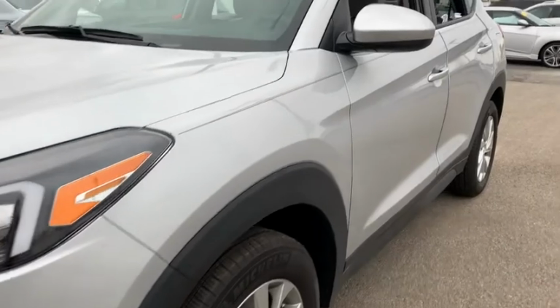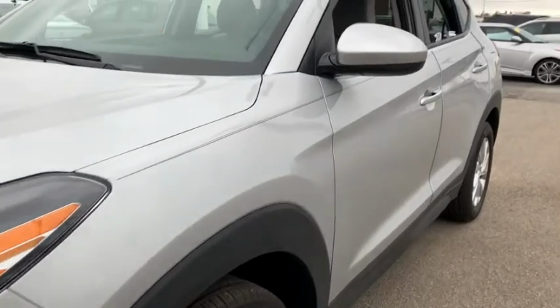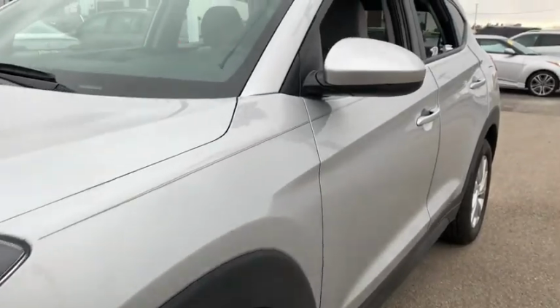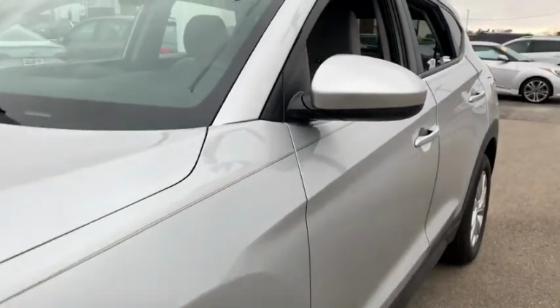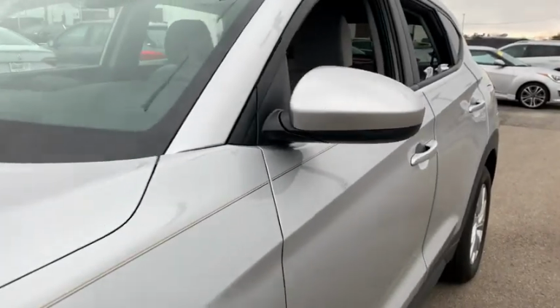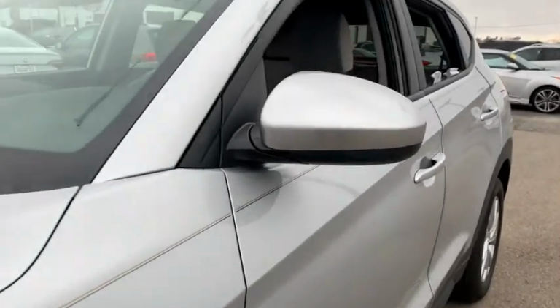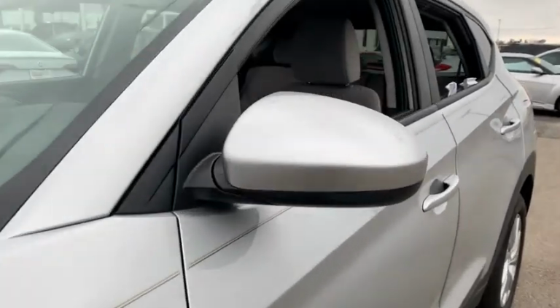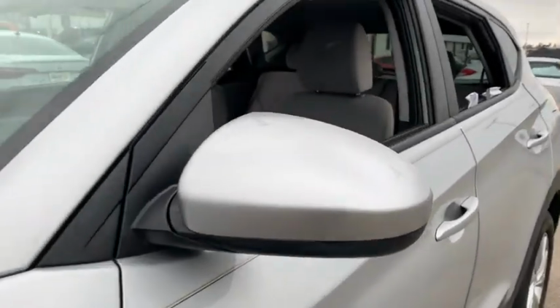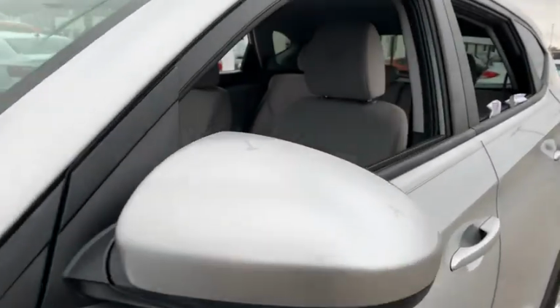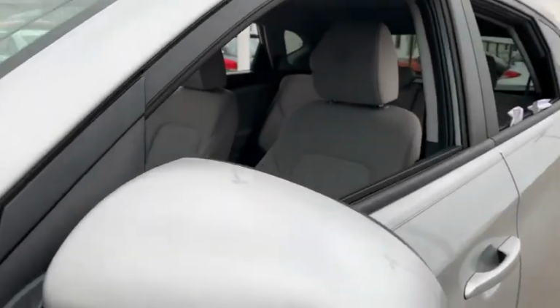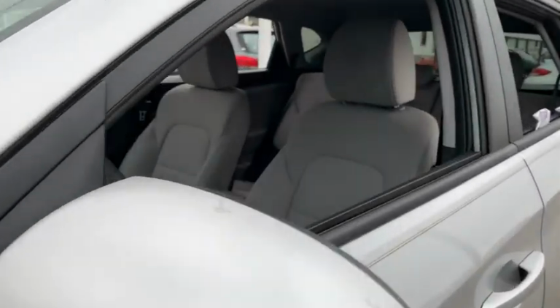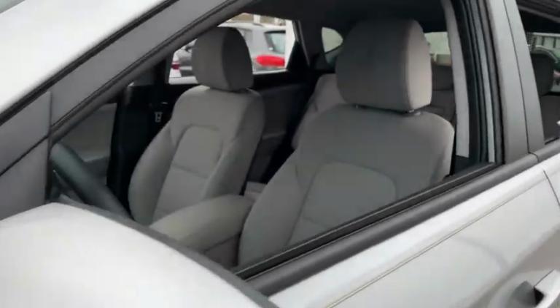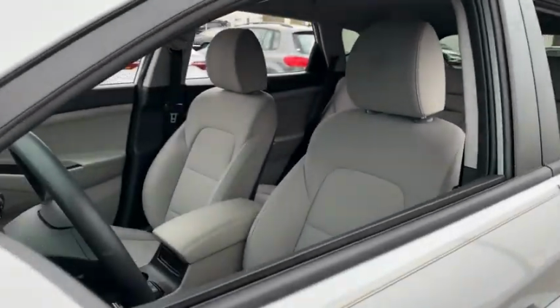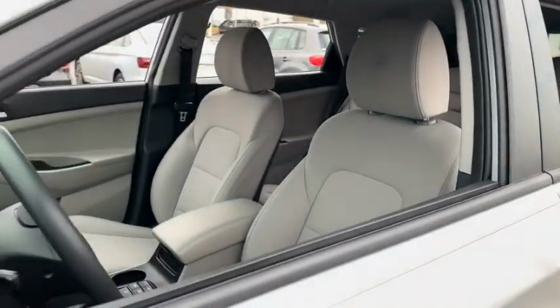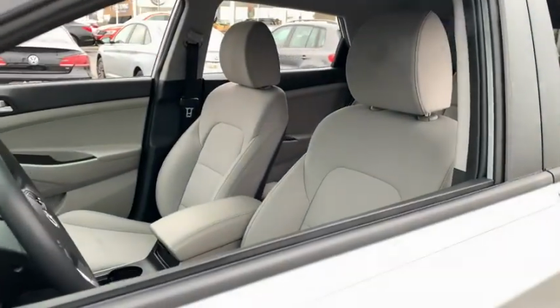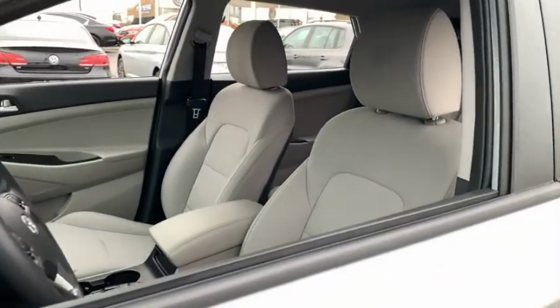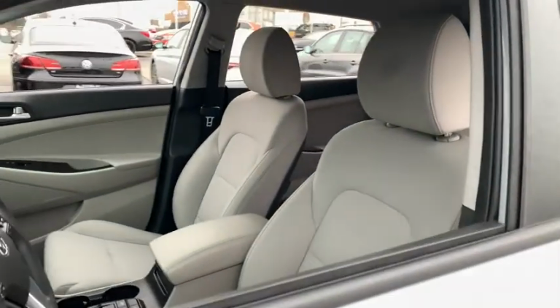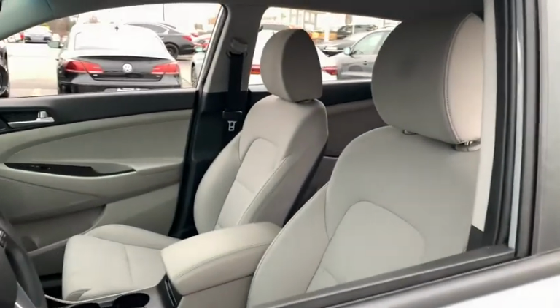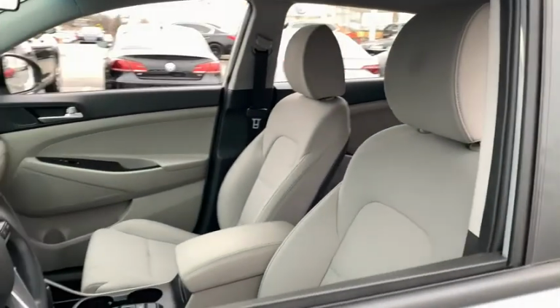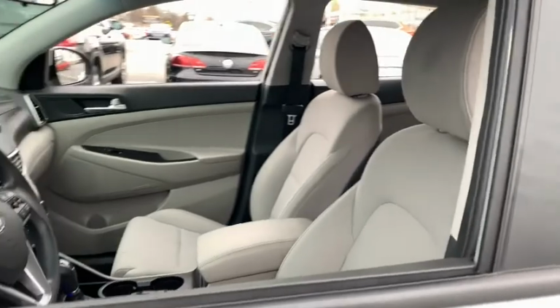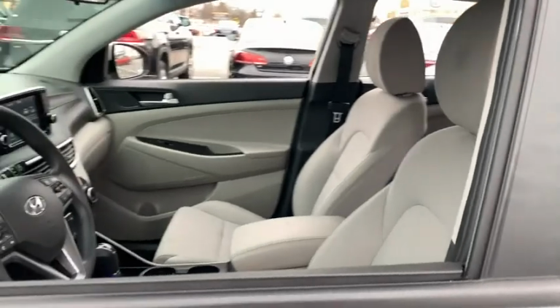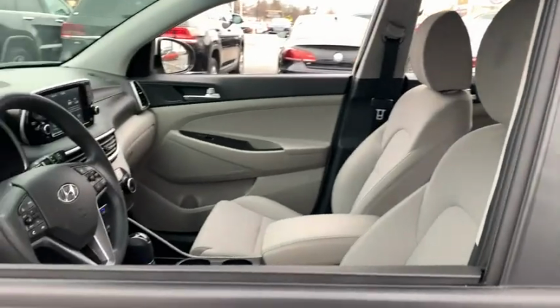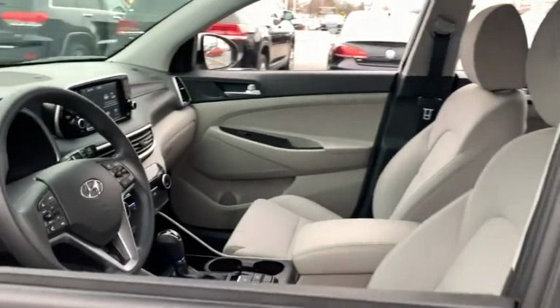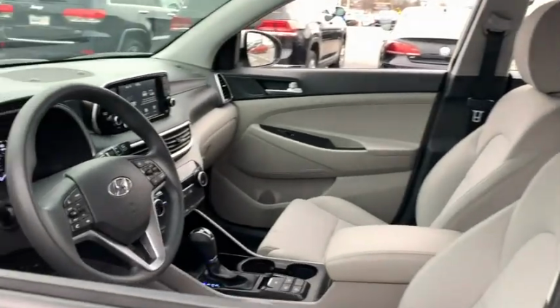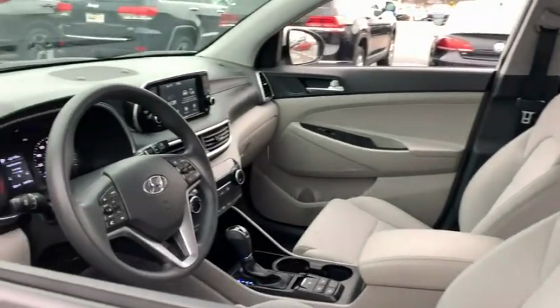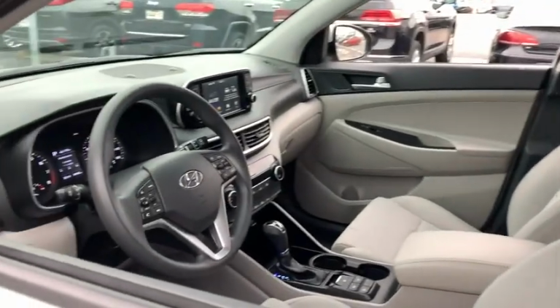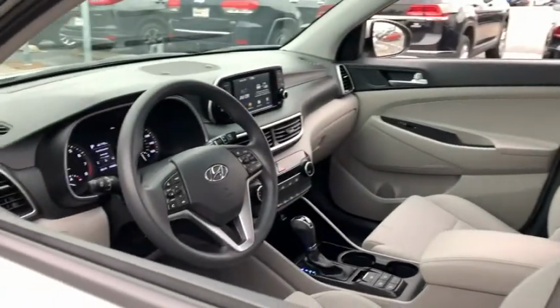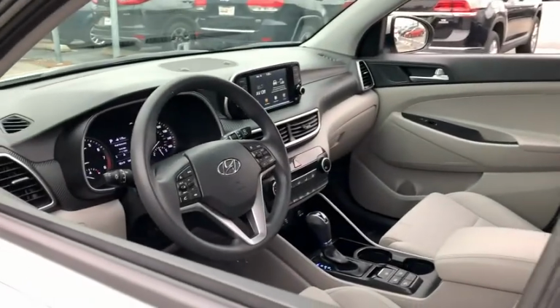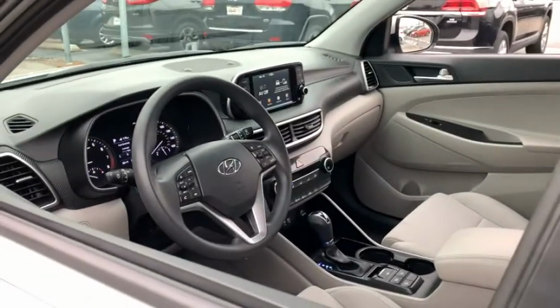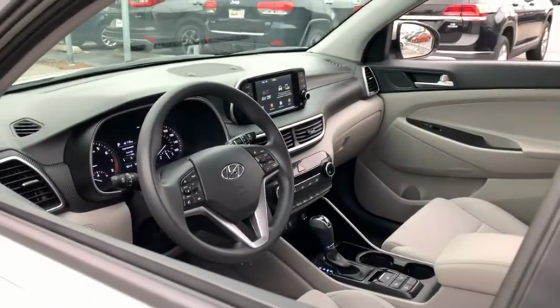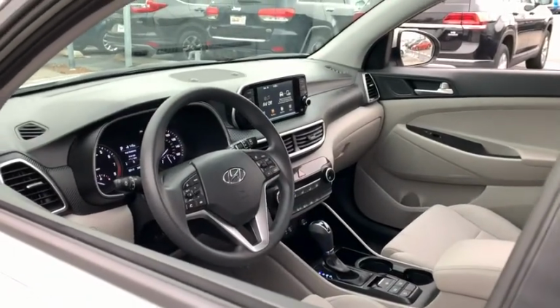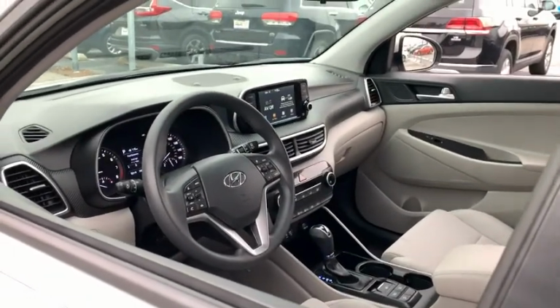Standard high-tech touchscreen infotainment, standard driver assistance features, and an upscale feel make this stylish compact crossover stand out from the crowd.